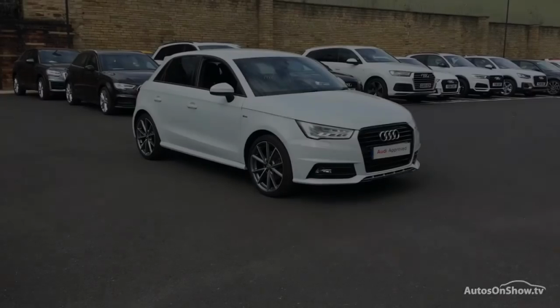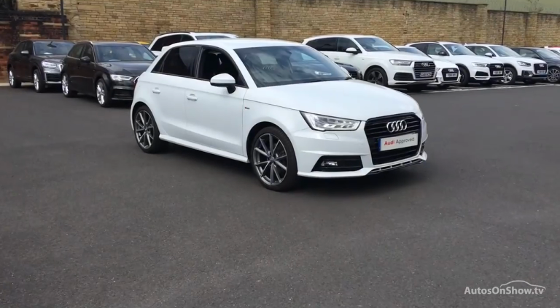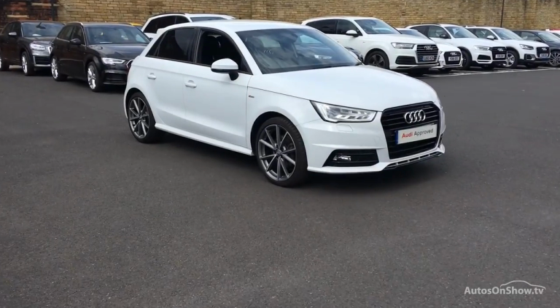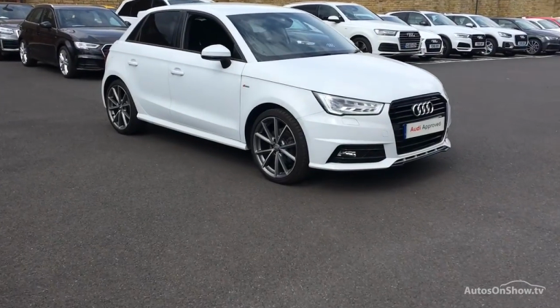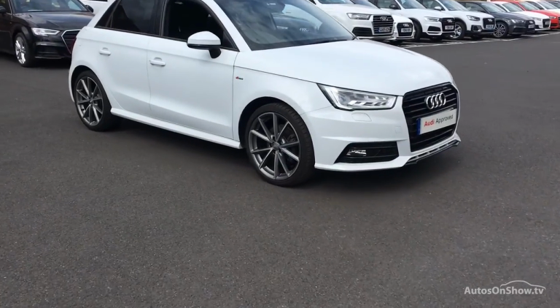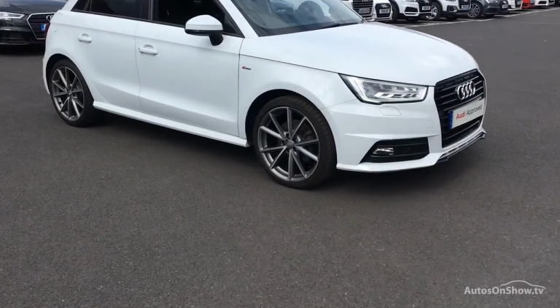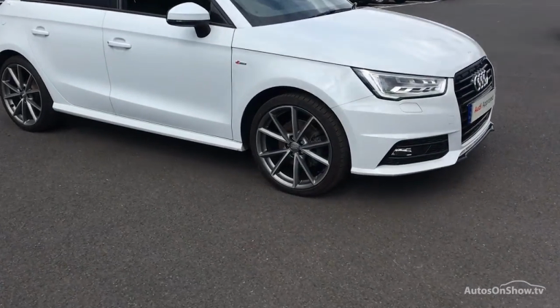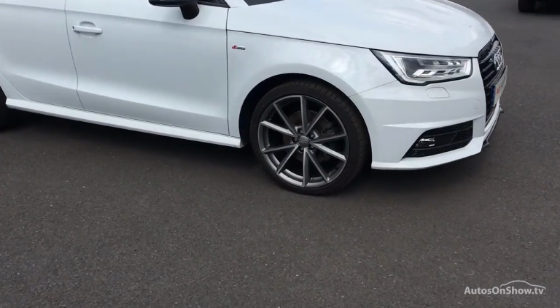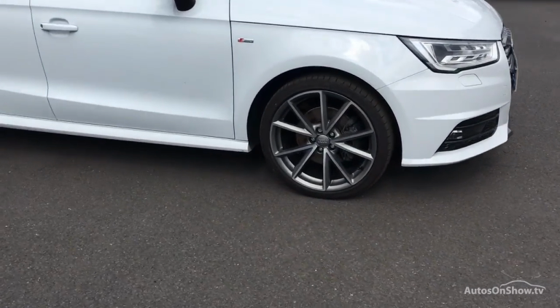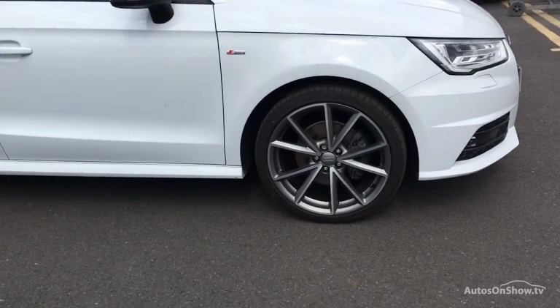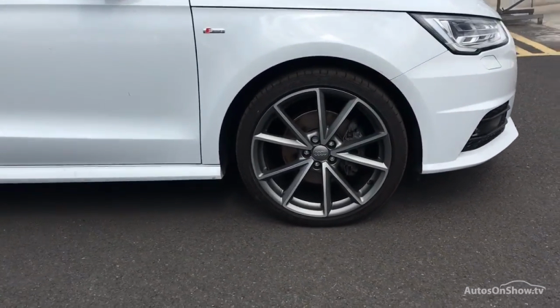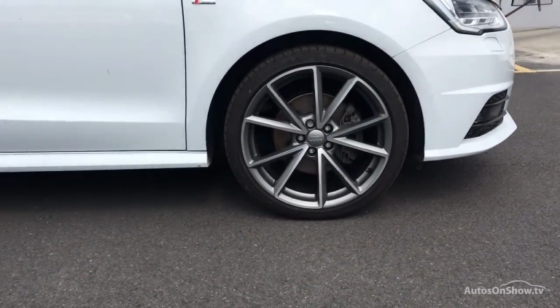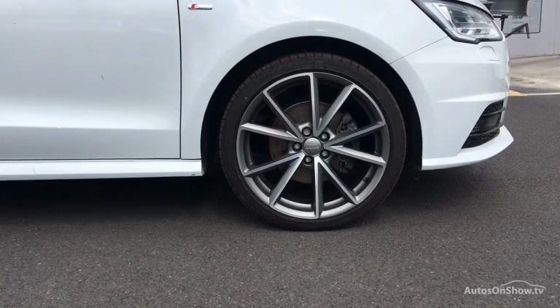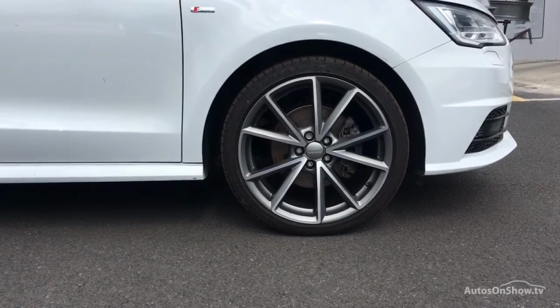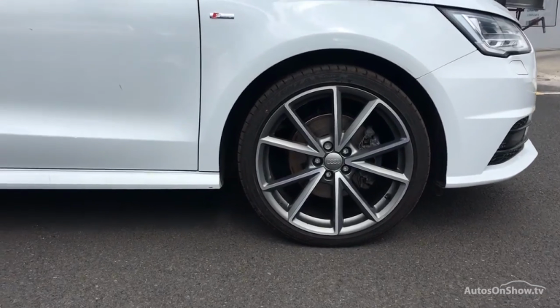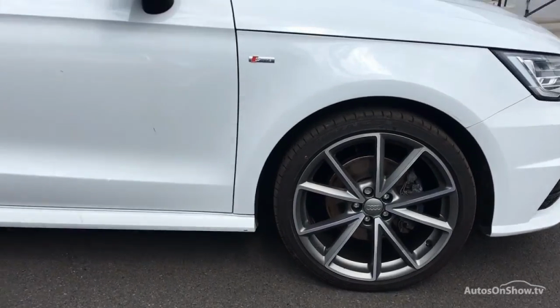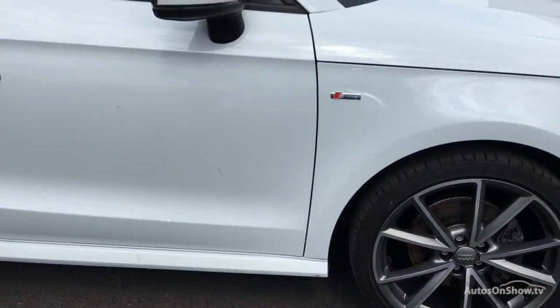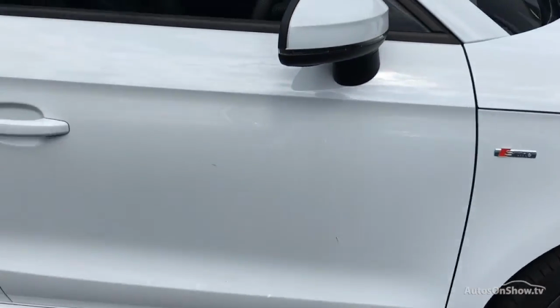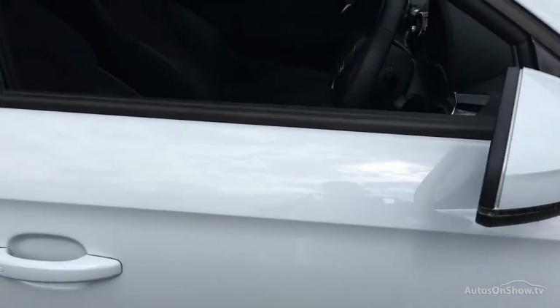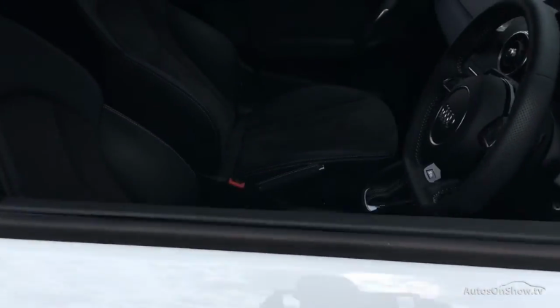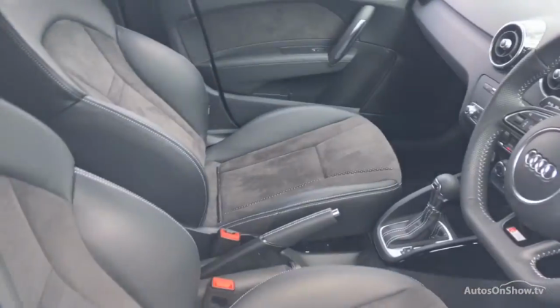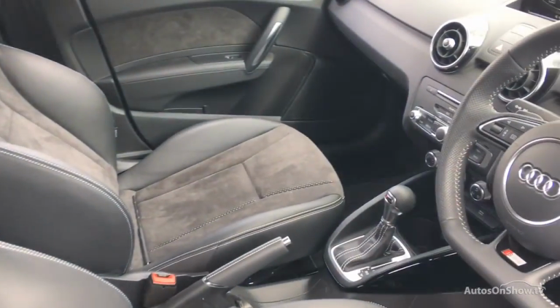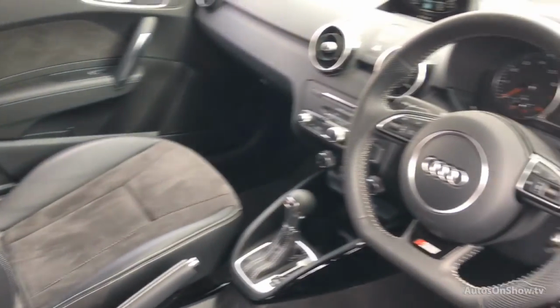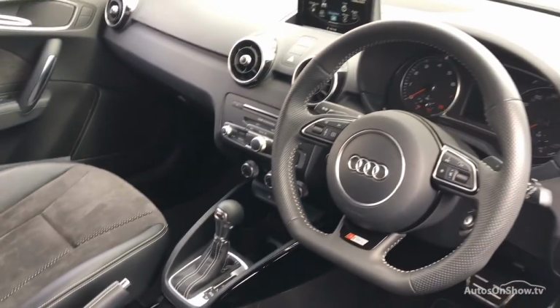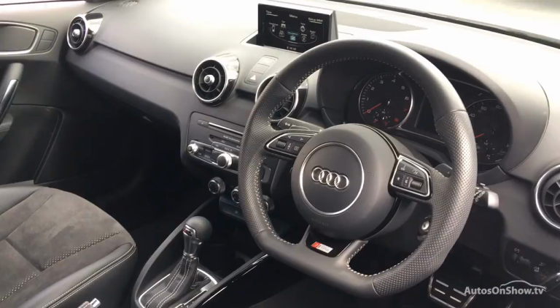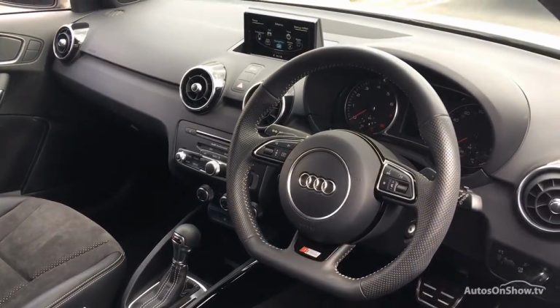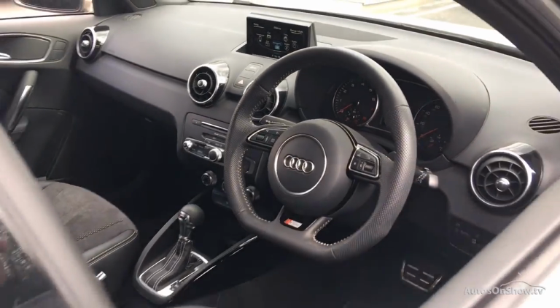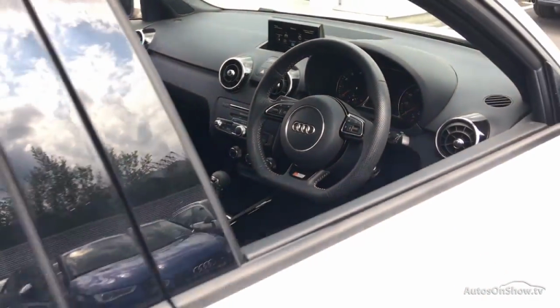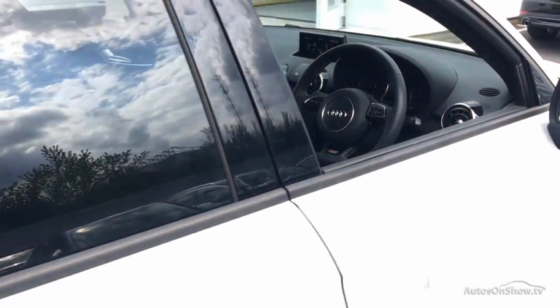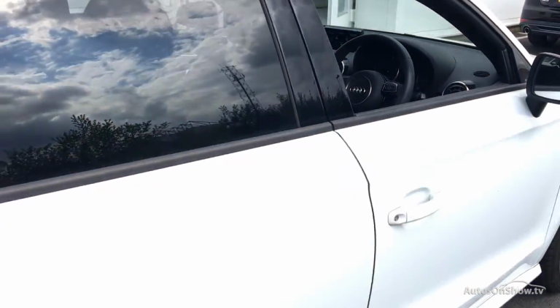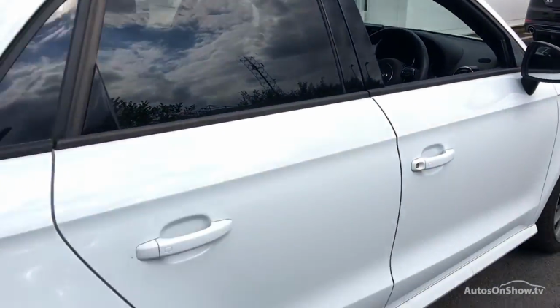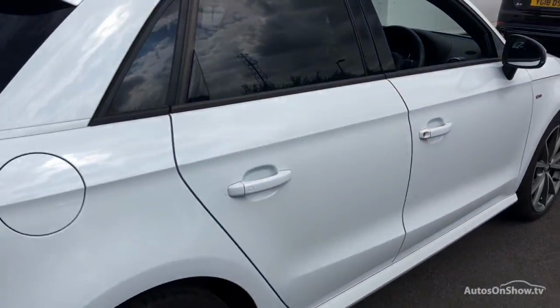What it takes to become a Sitna approved used Audi. Before reaching our forecourts, every pre-owned Audi we receive has to go through six independent background checks that are completed with a full service history provided.